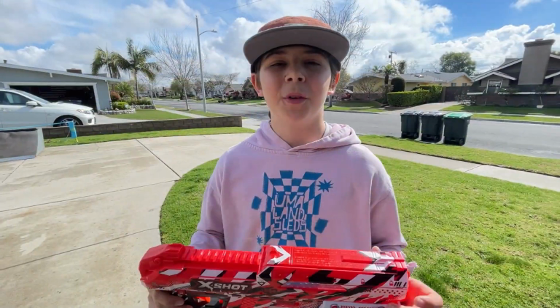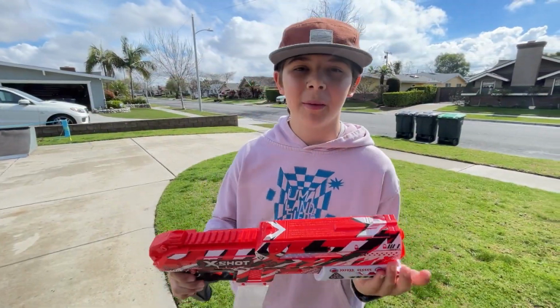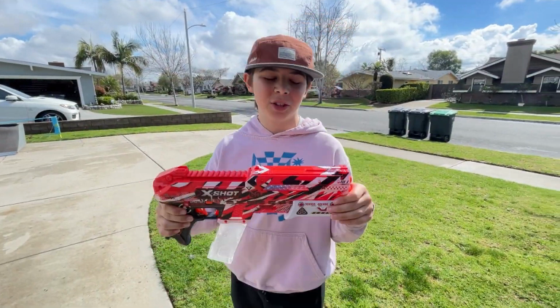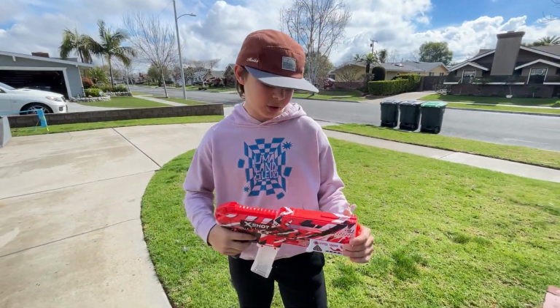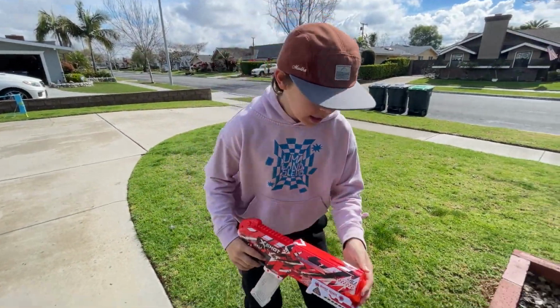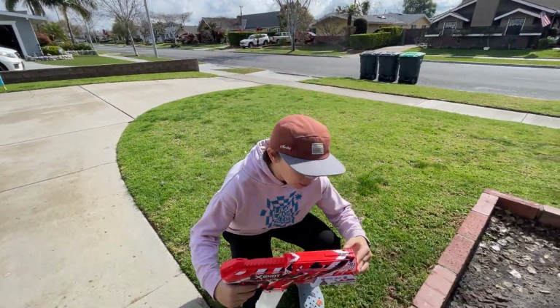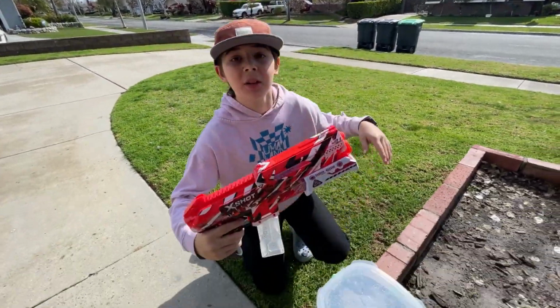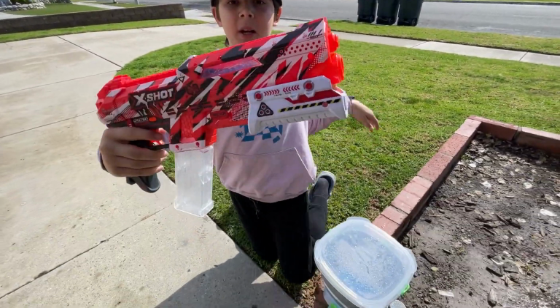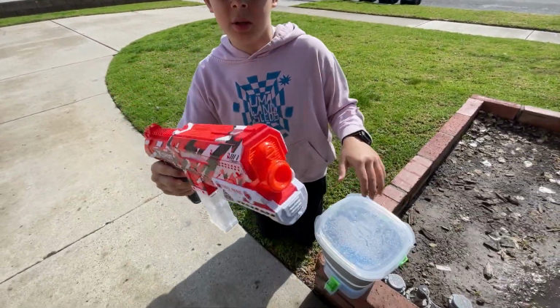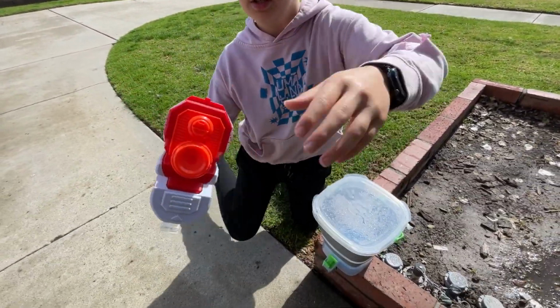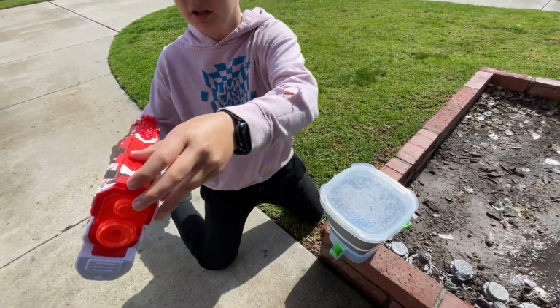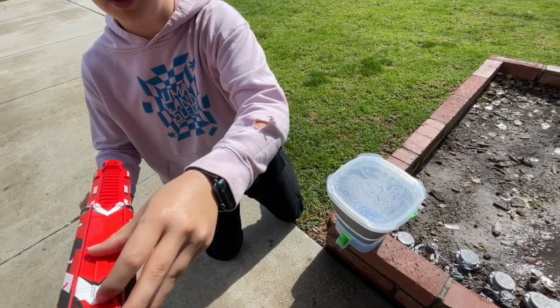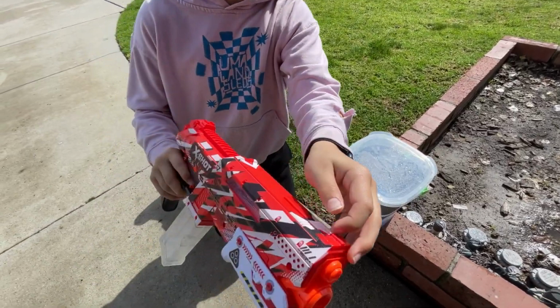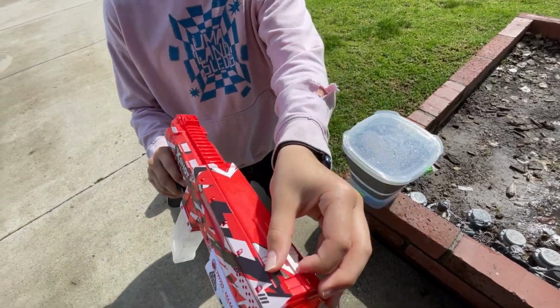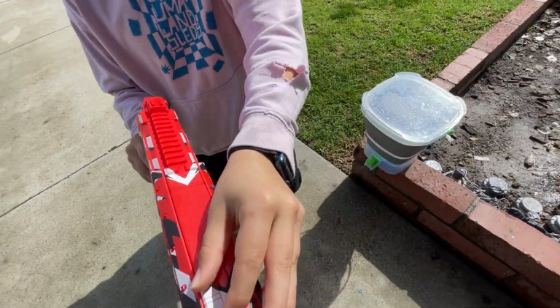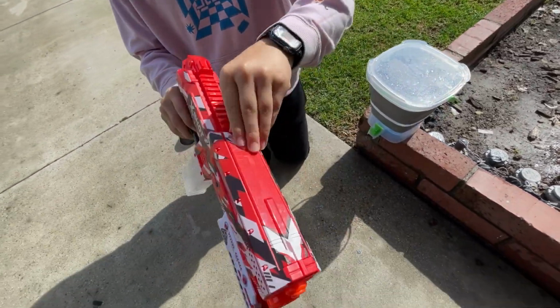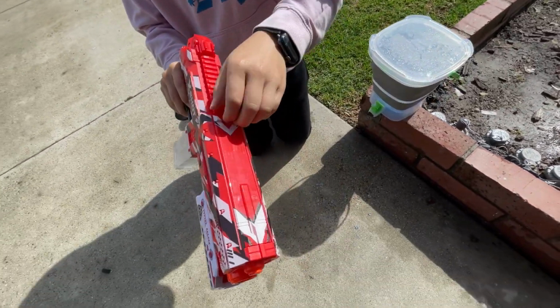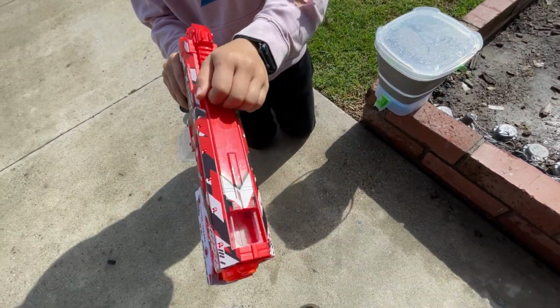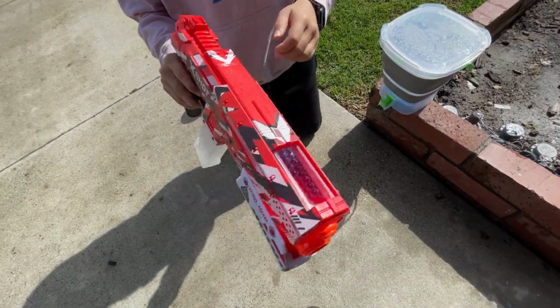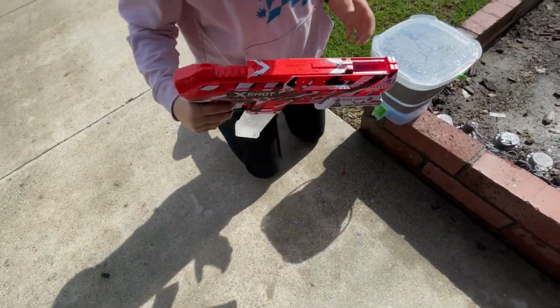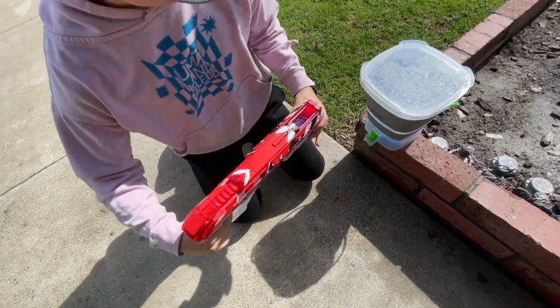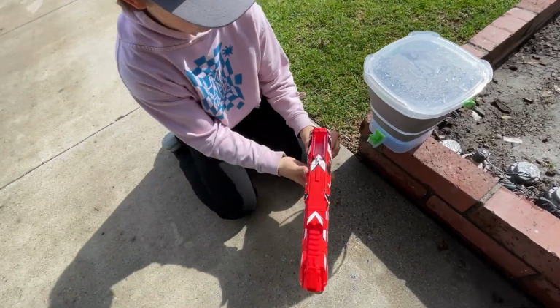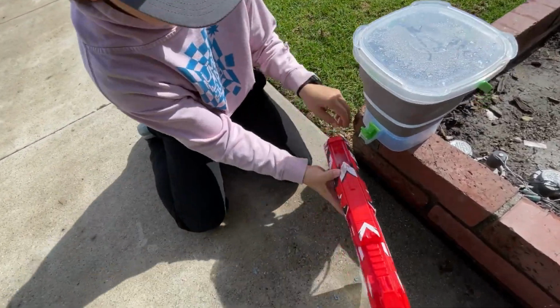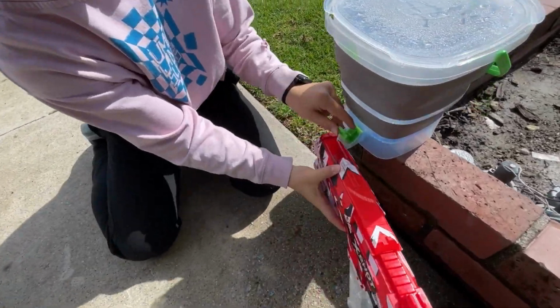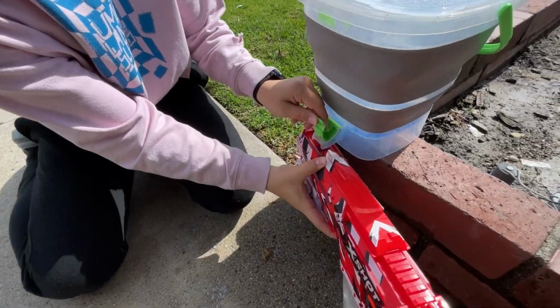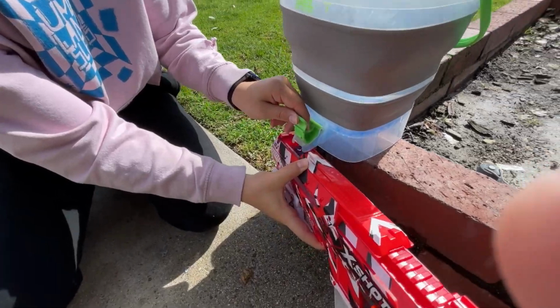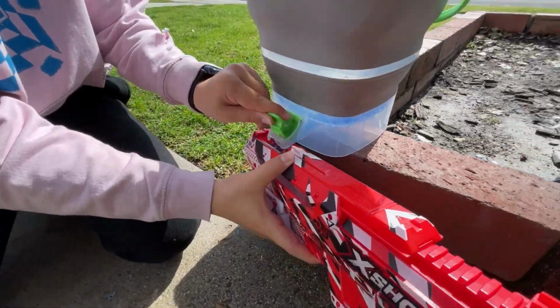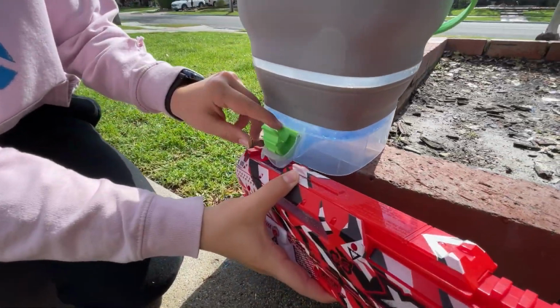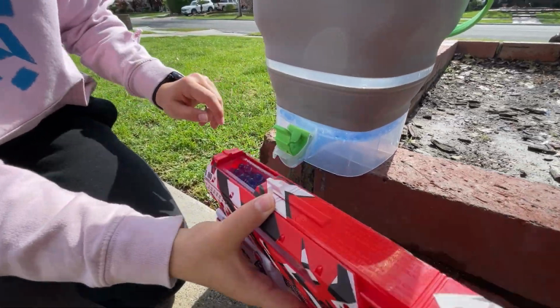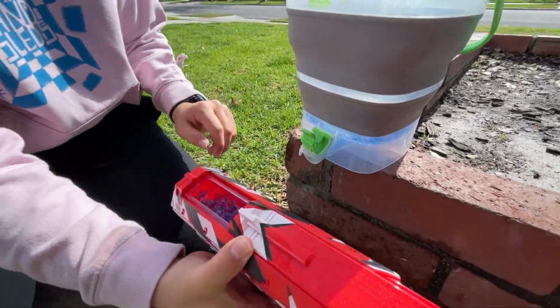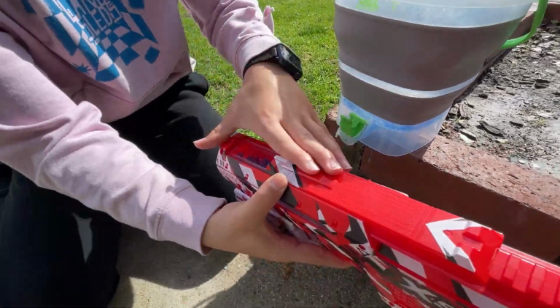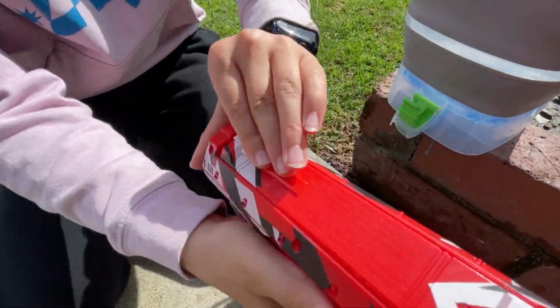First step is you got to fill it up. So unlike my other one, this one comes out from the top. You just push it back or pull it like that. And now it's filled, and I shut it.